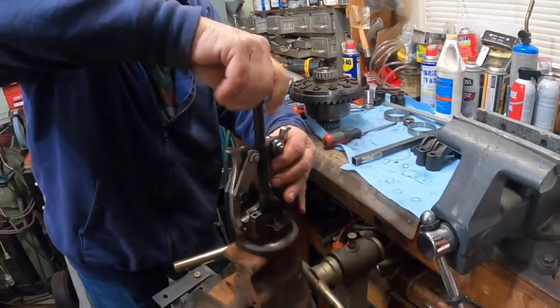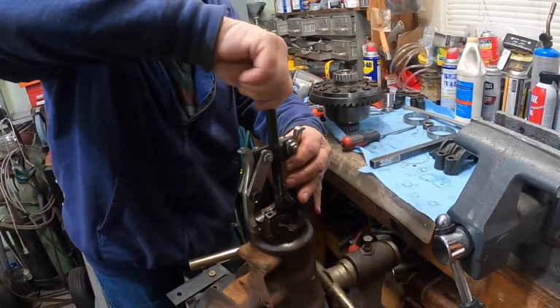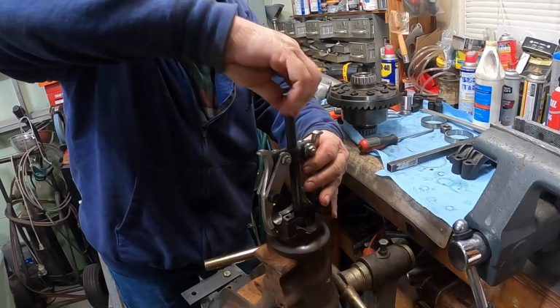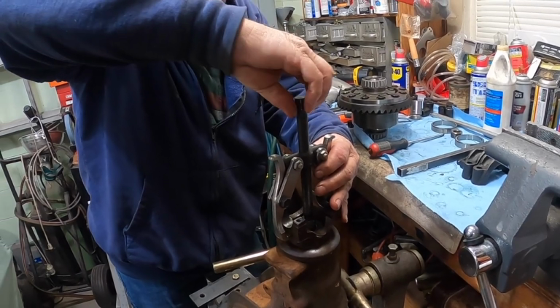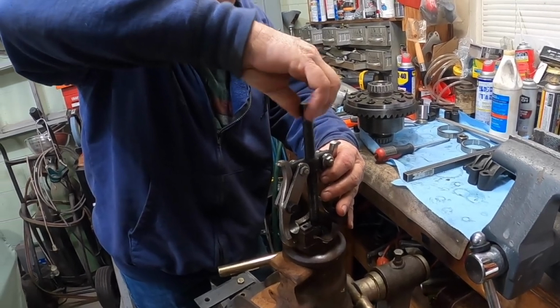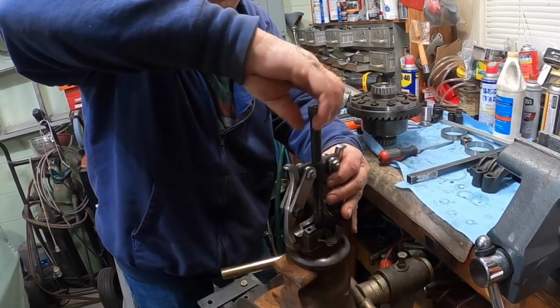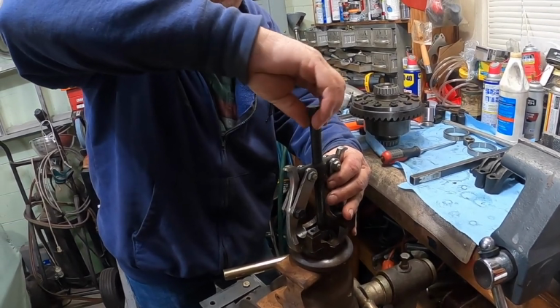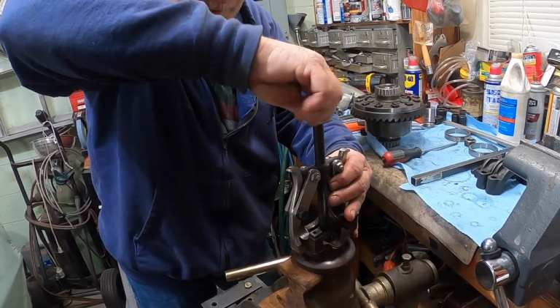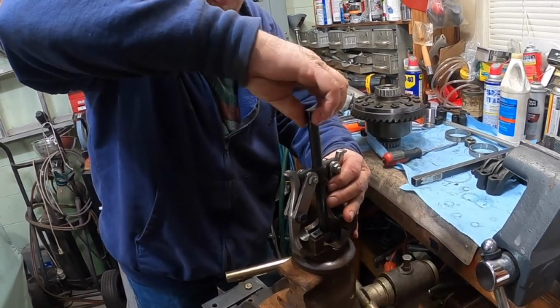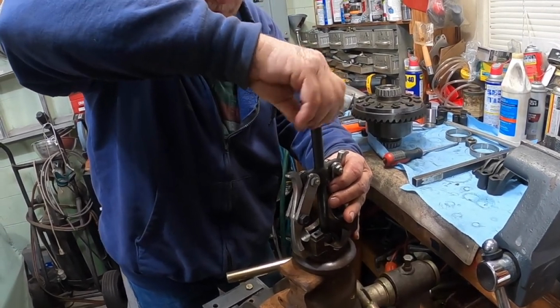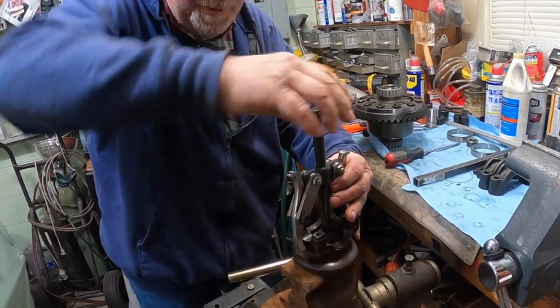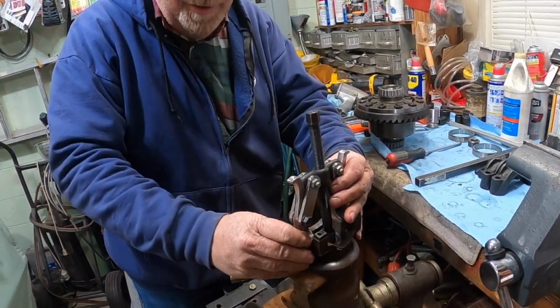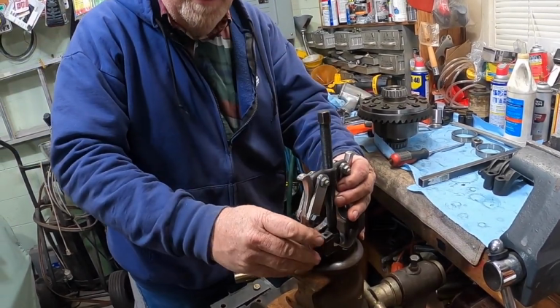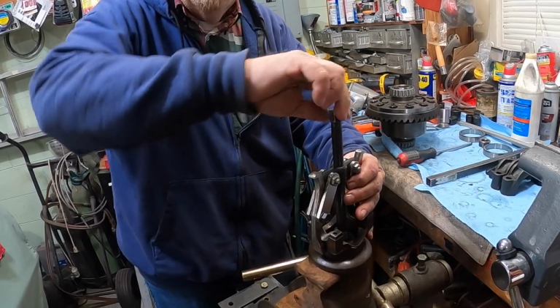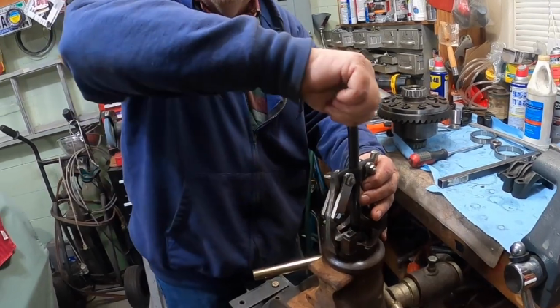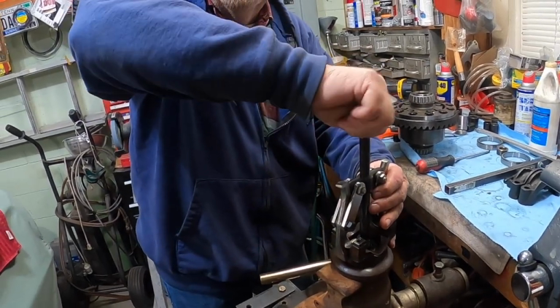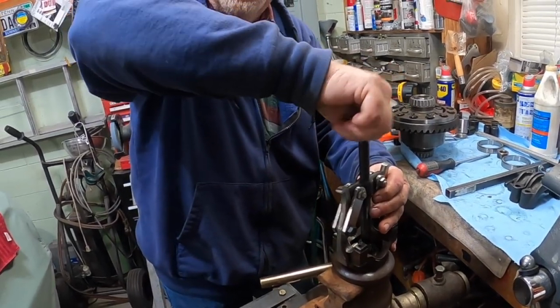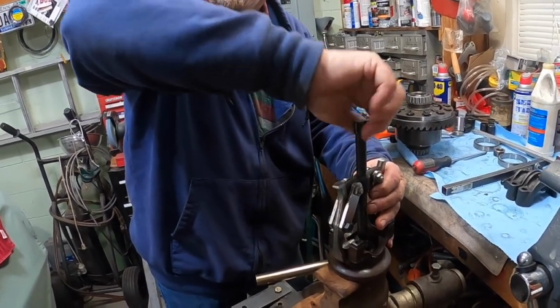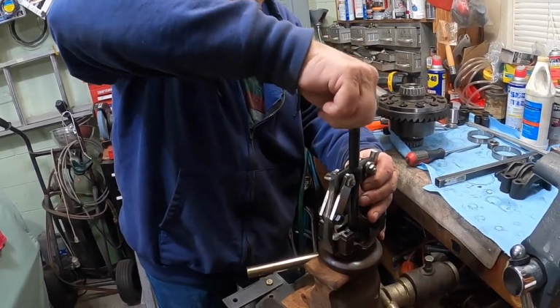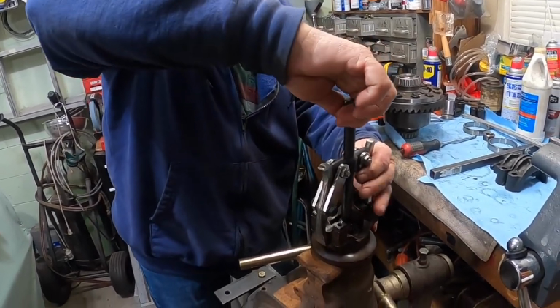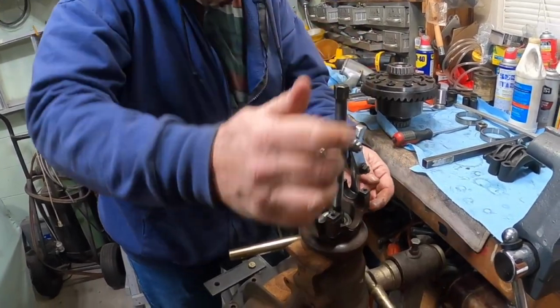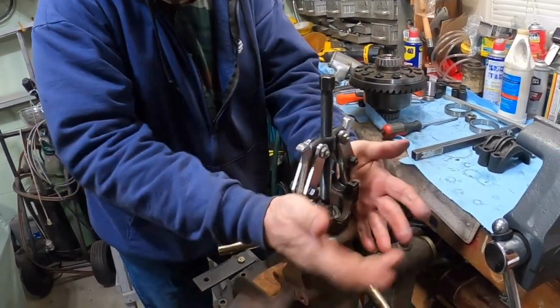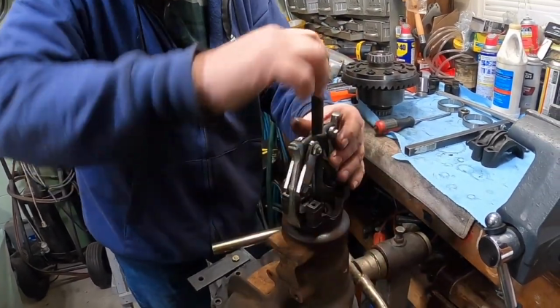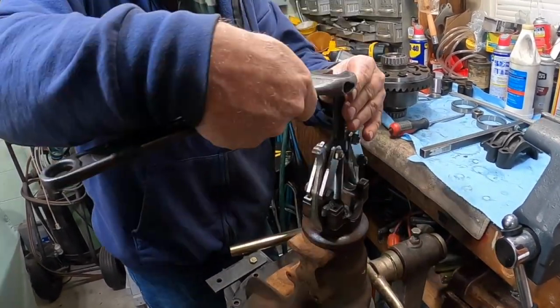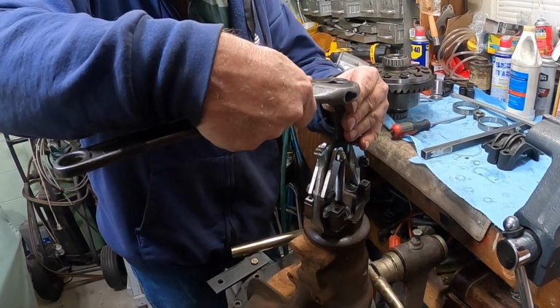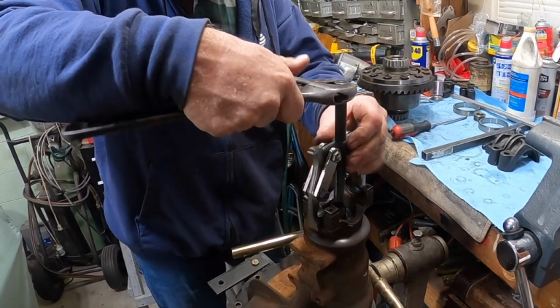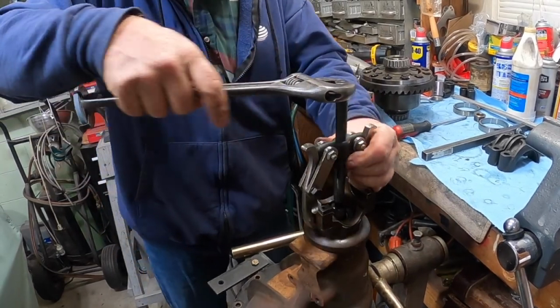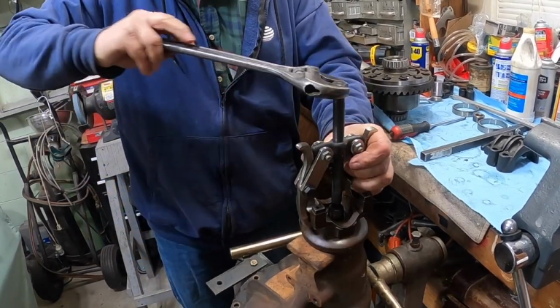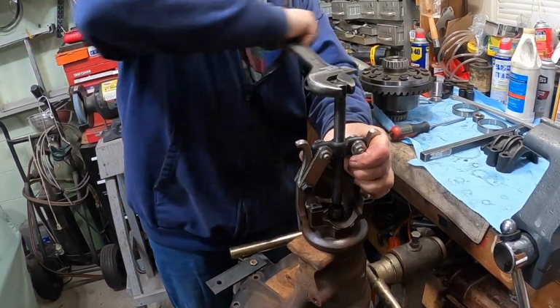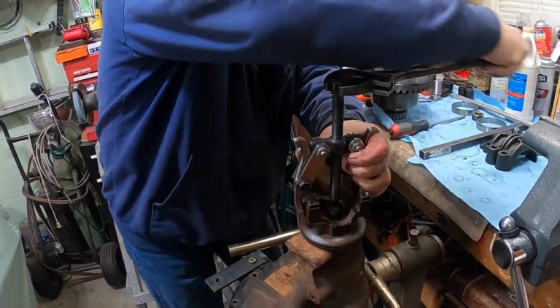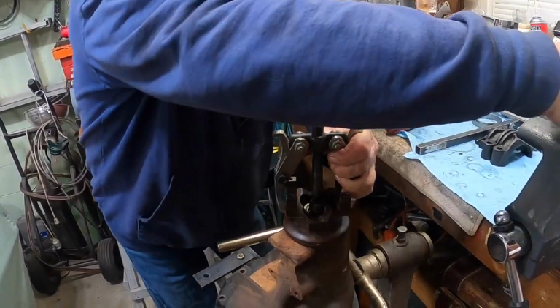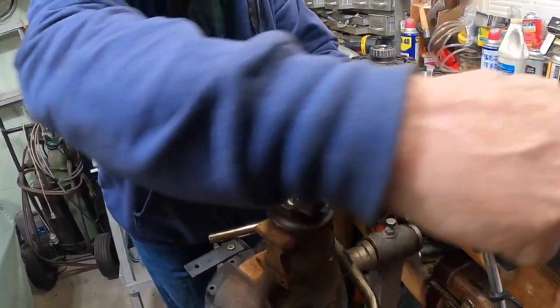On the performance gears, they're all the coarse spline. This is a fine spline — it doesn't slide off as easy as the other ones.